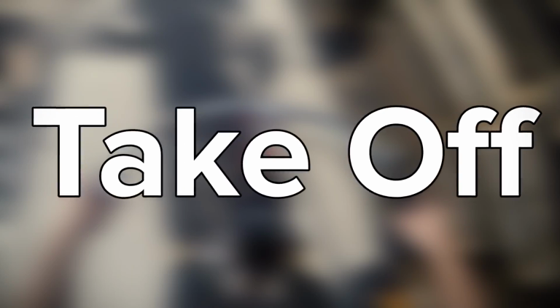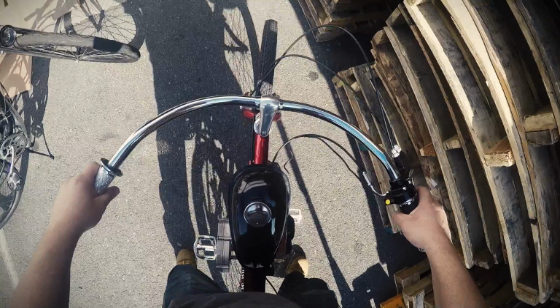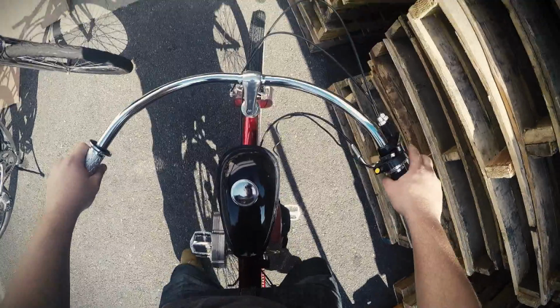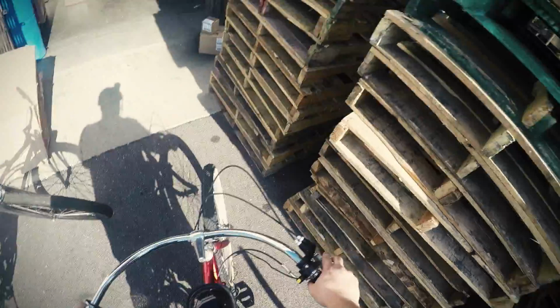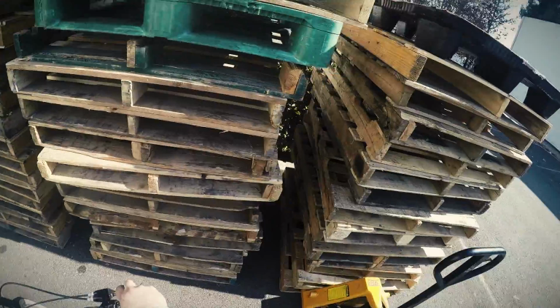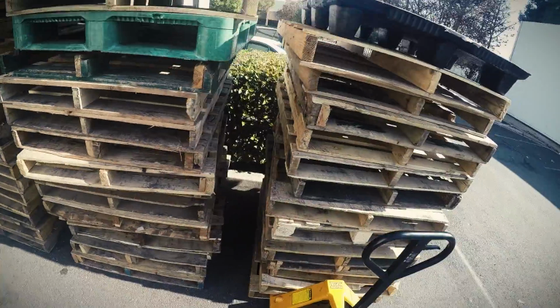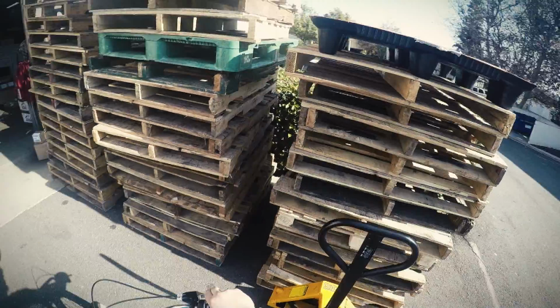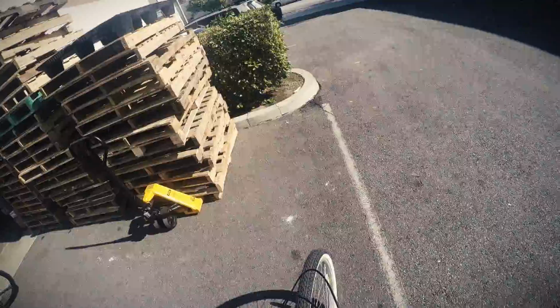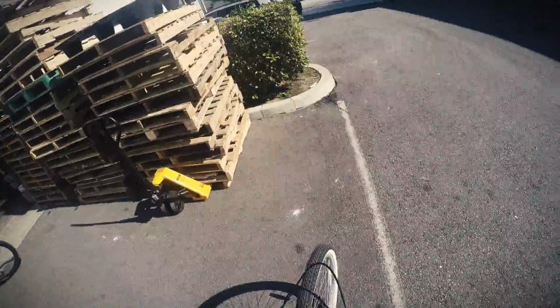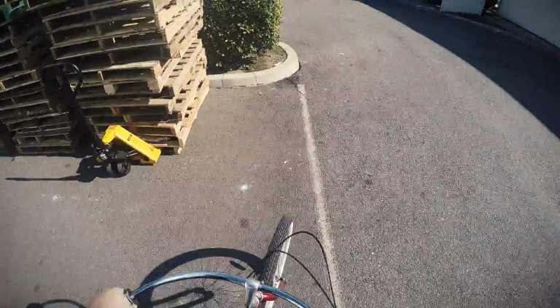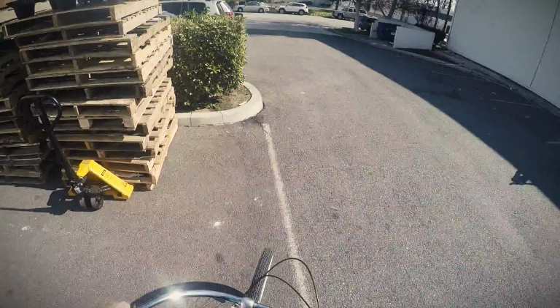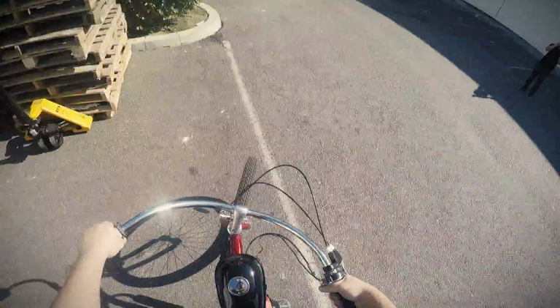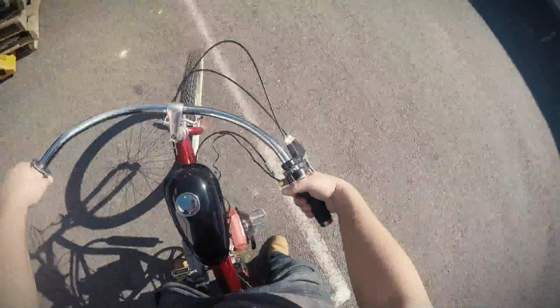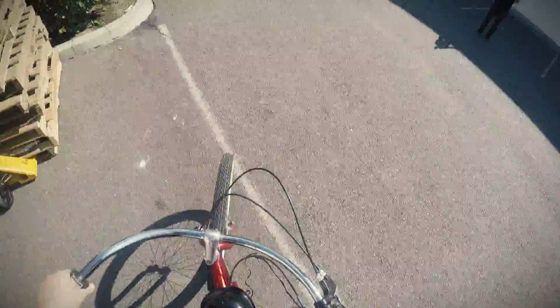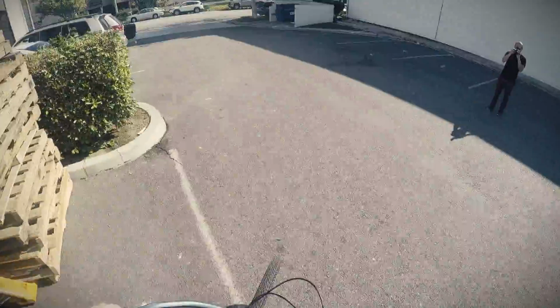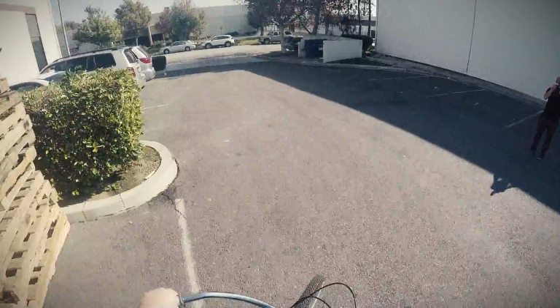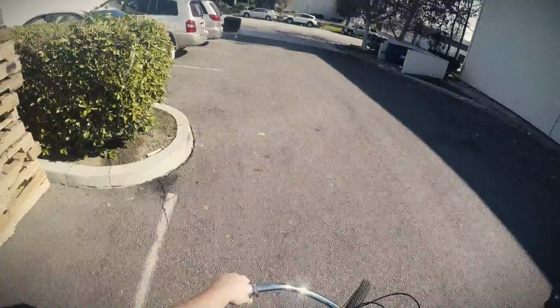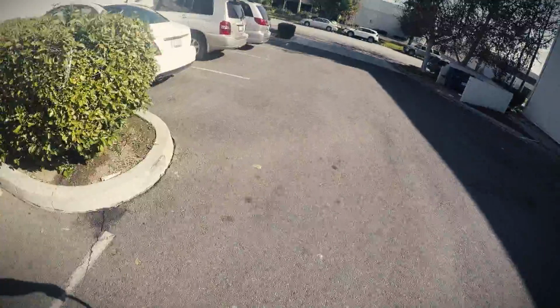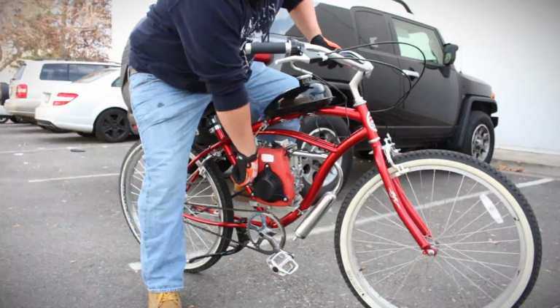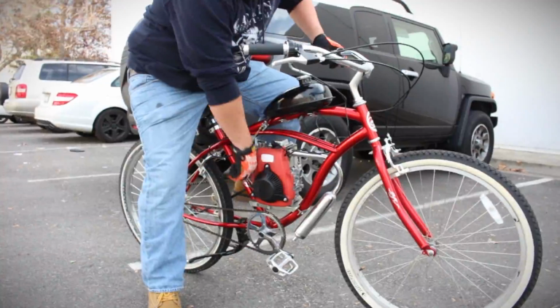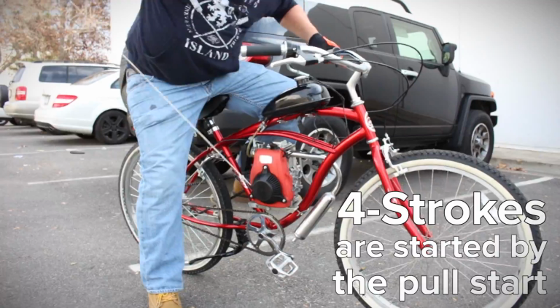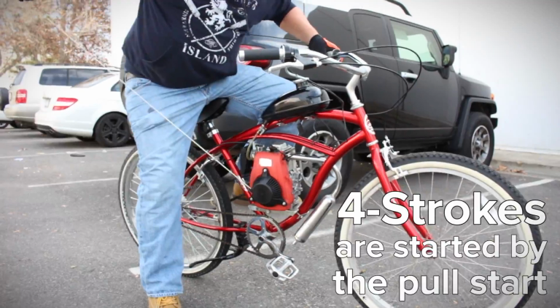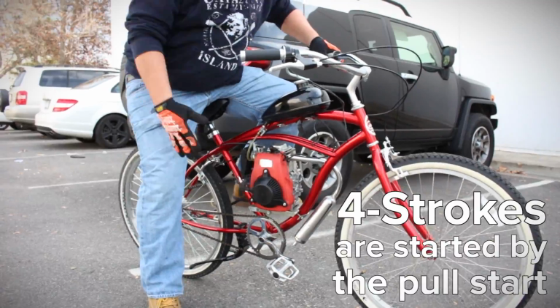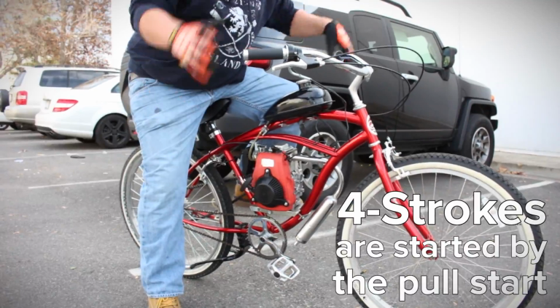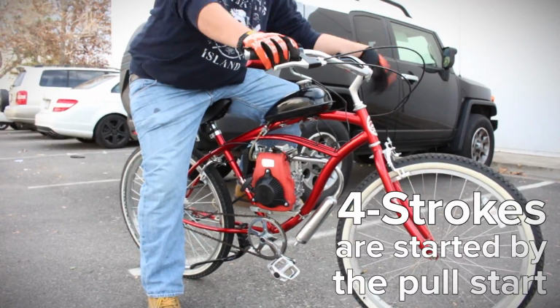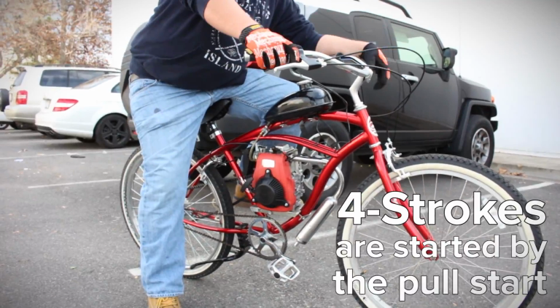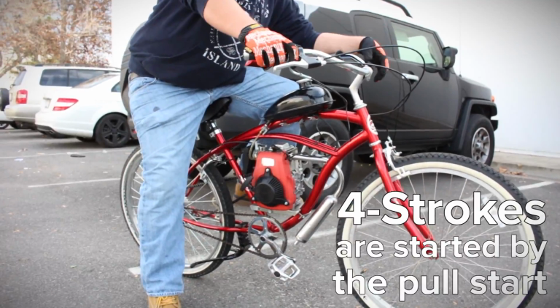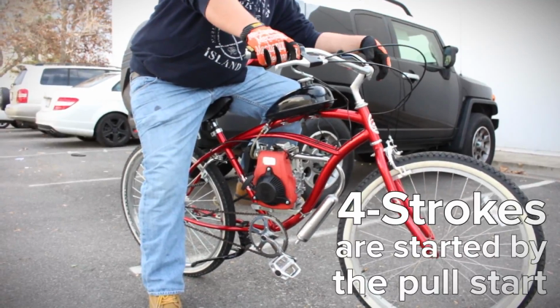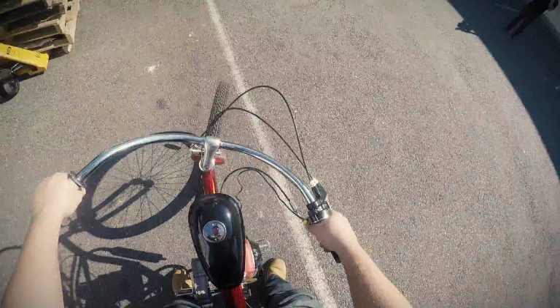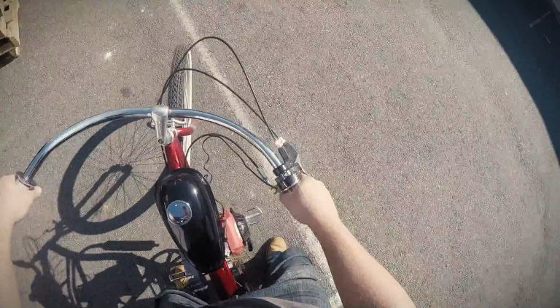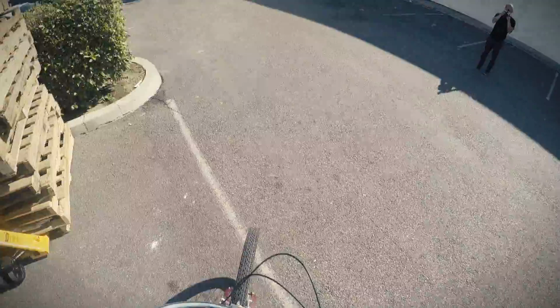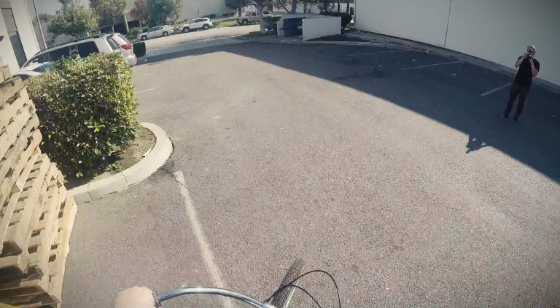A four-stroke has a centrifugal clutch system, meaning the transmission automatically engages when you pull the throttle handle. A four-stroke is similar to an automatic transmission car — simply give it a throttle and you're off.